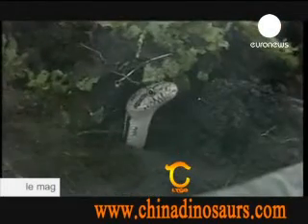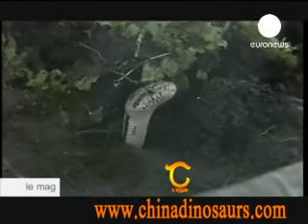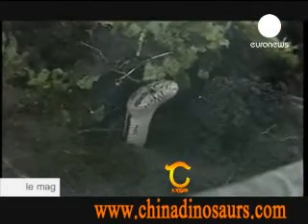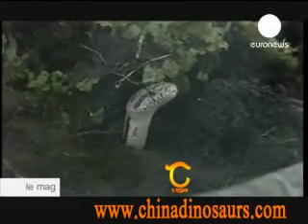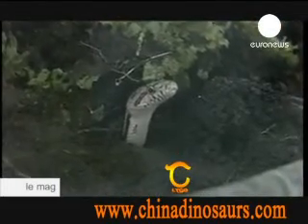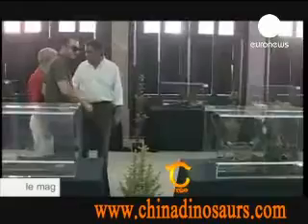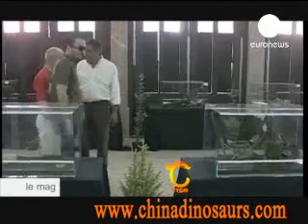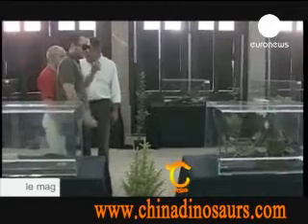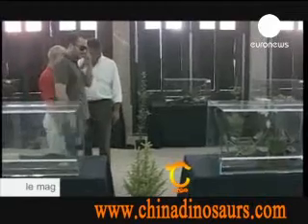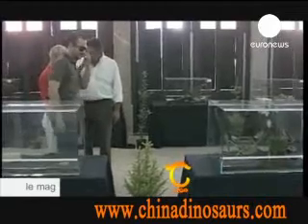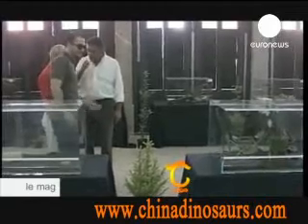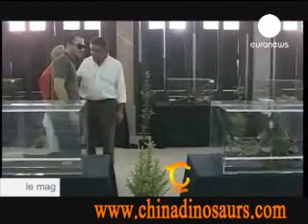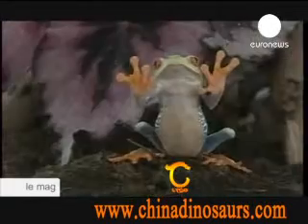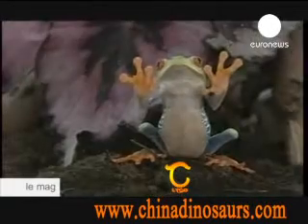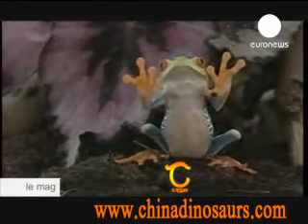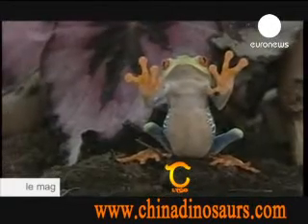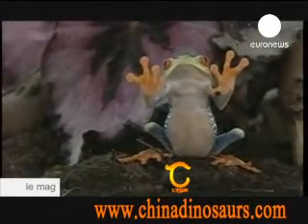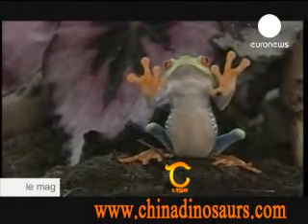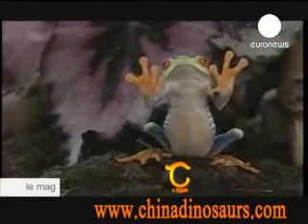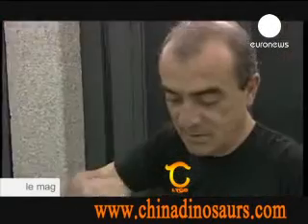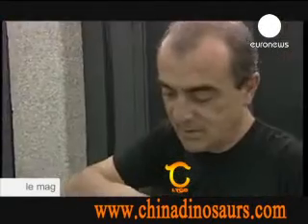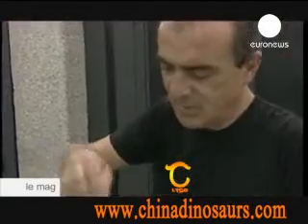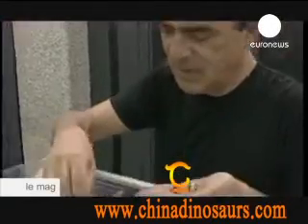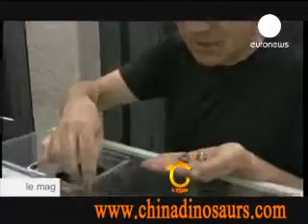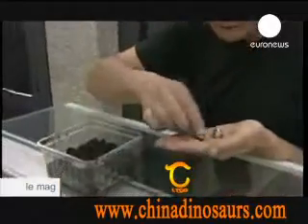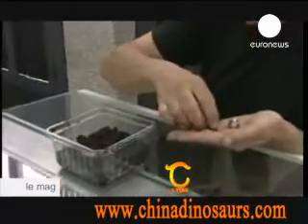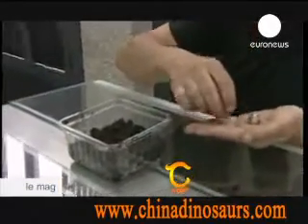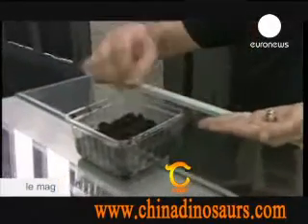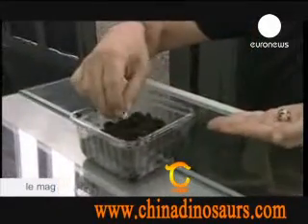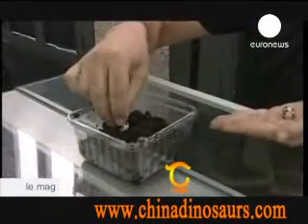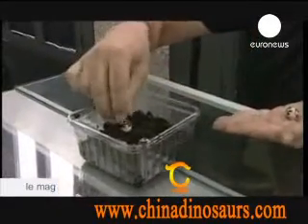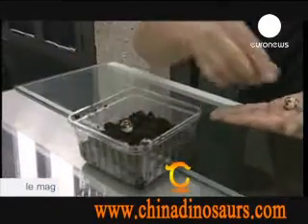The exhibition is aimed at raising public awareness over wildlife and biodiversity. It's on in the town of Via Pouca da Aguiar in northern Portugal until mid-August.